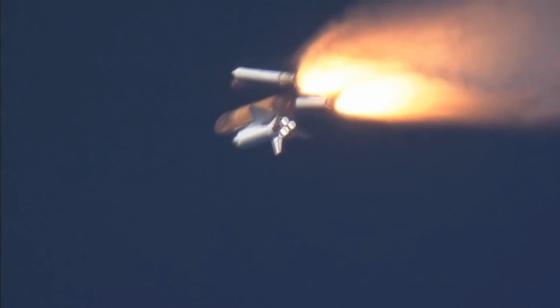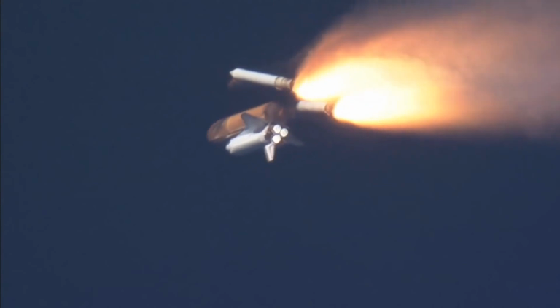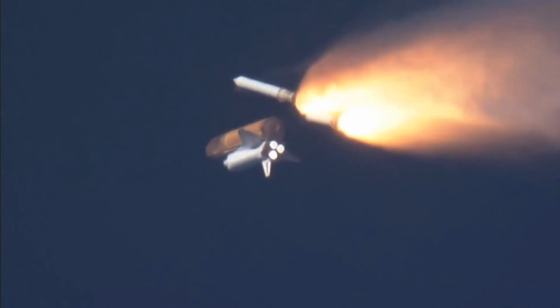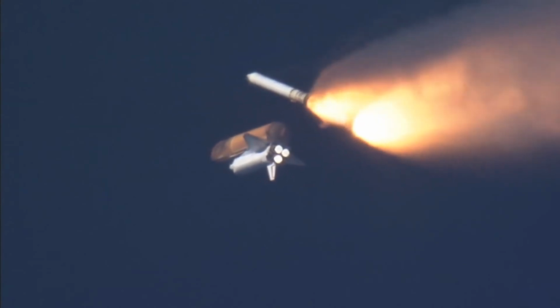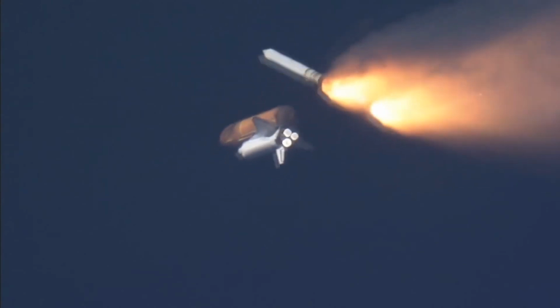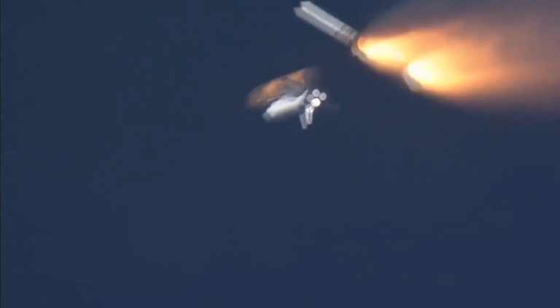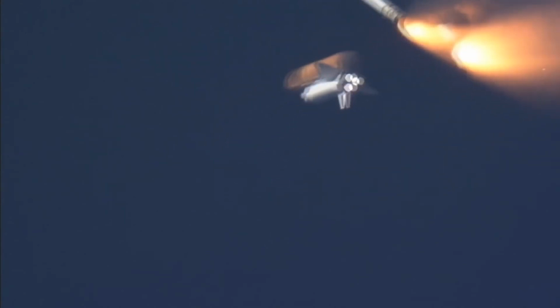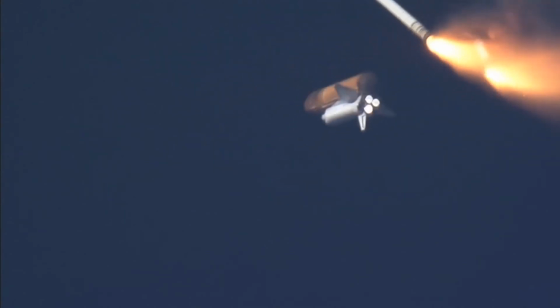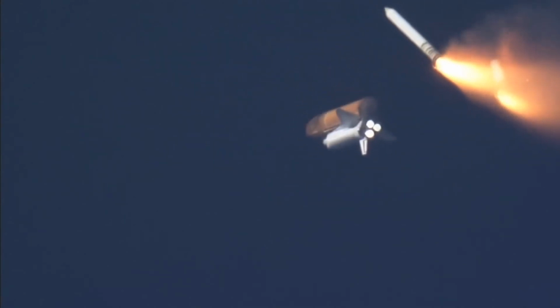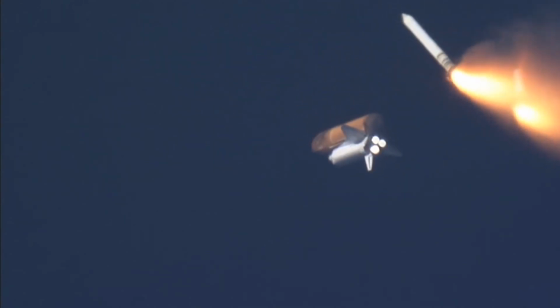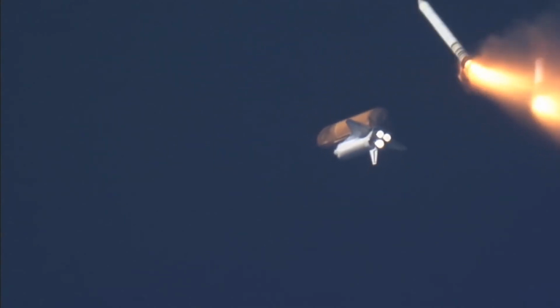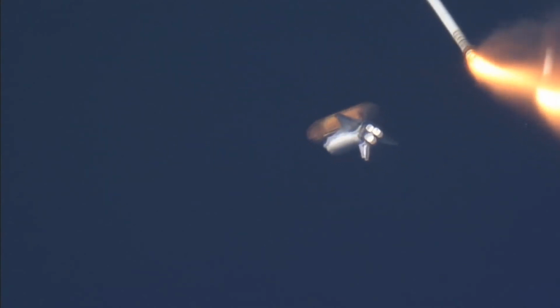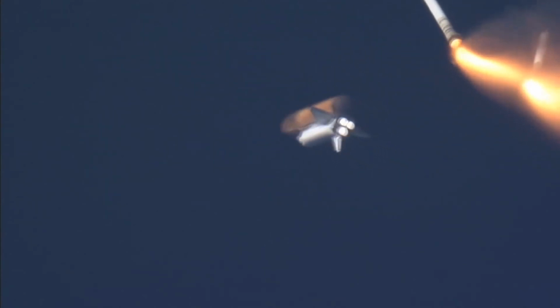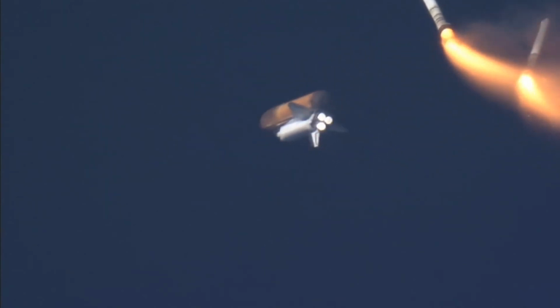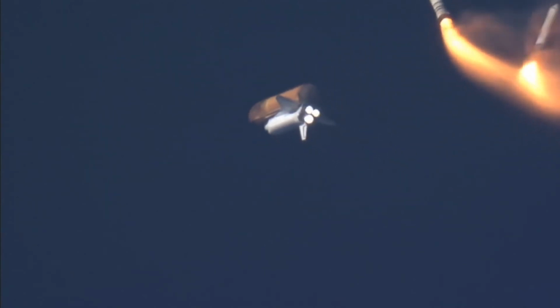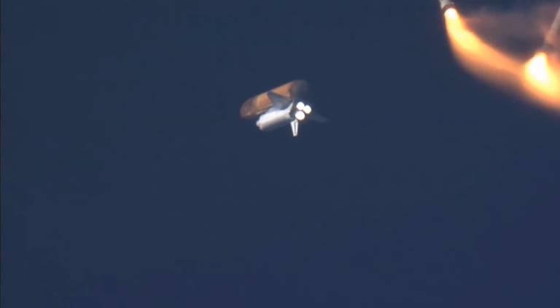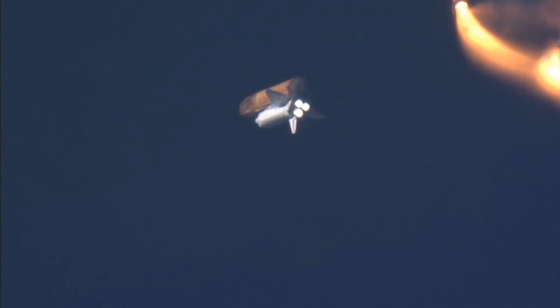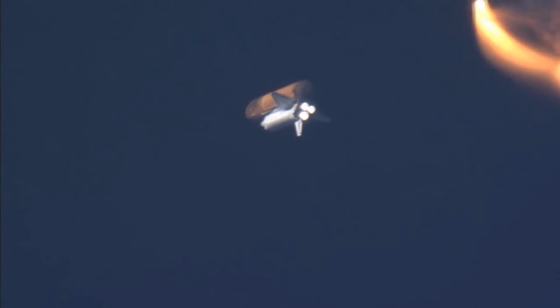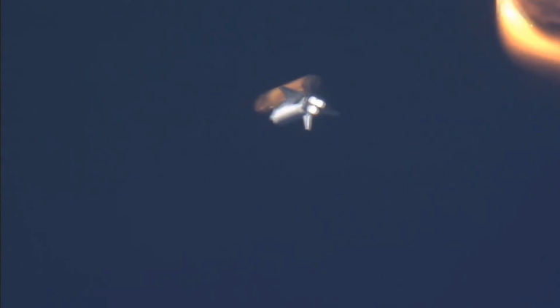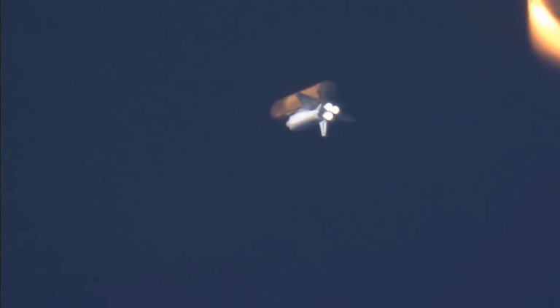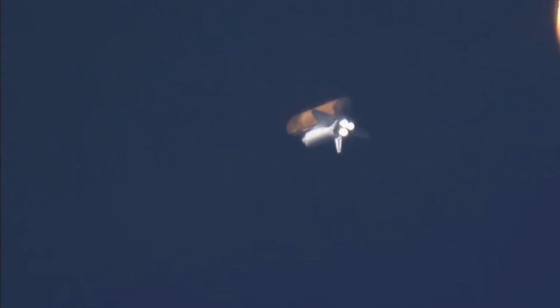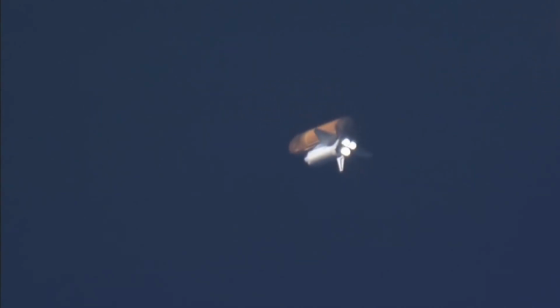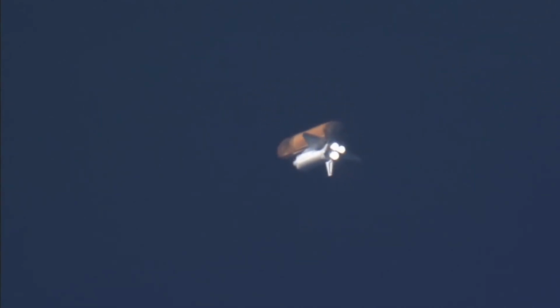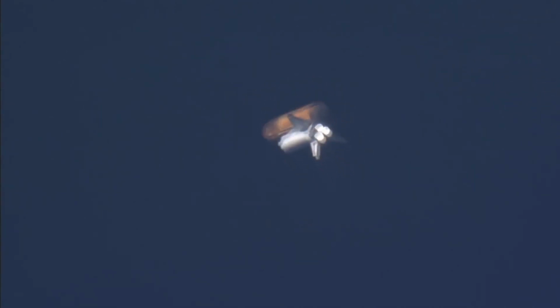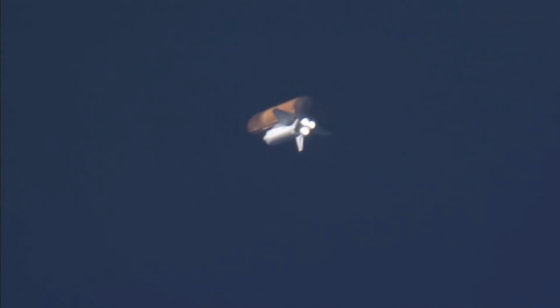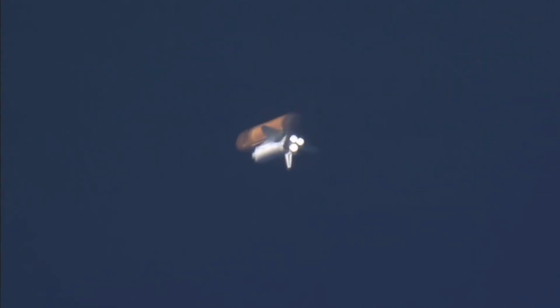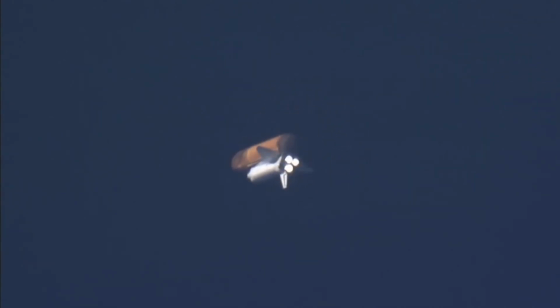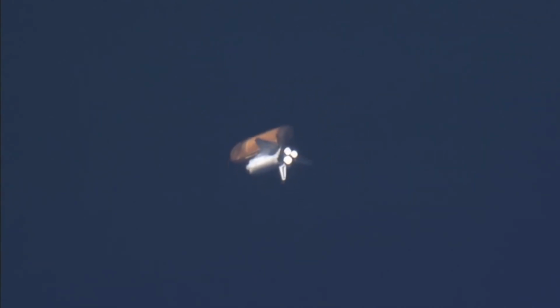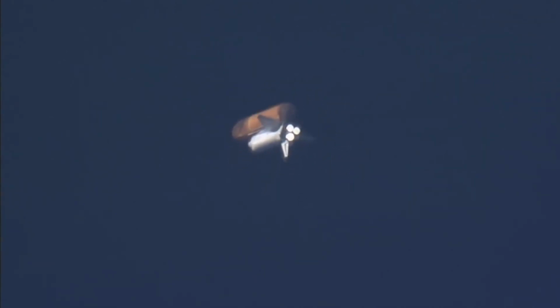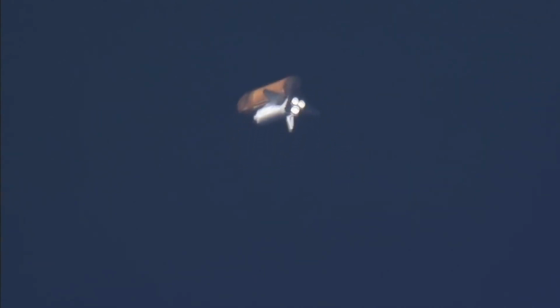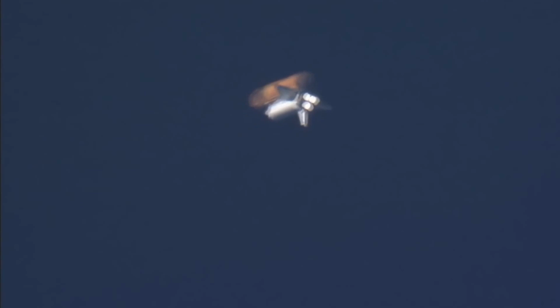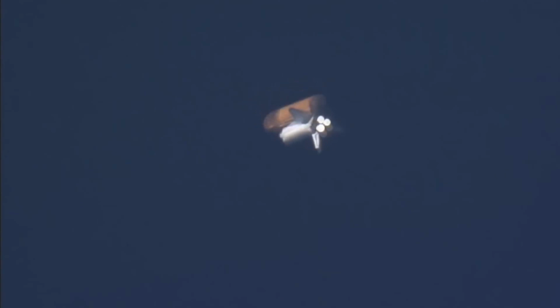Solid rocket booster separation confirmed. Guidance now converging. Discovery's onboard computers commanding the main engine nozzles to swivel, aiming the shuttle for its precise target in space for main engine cutoff.